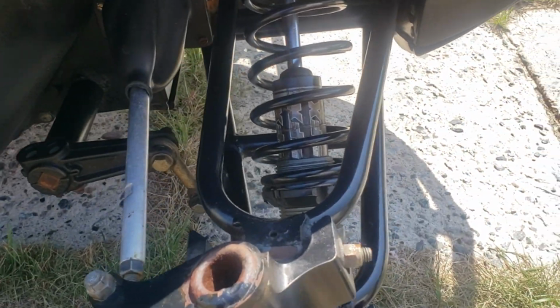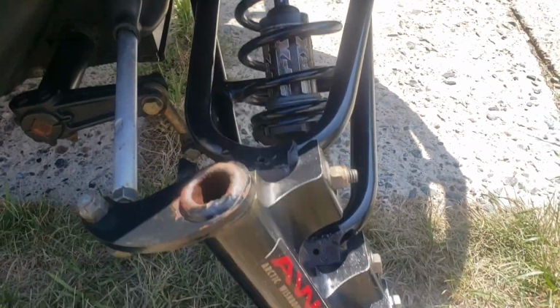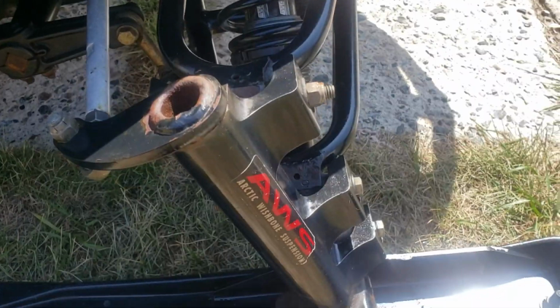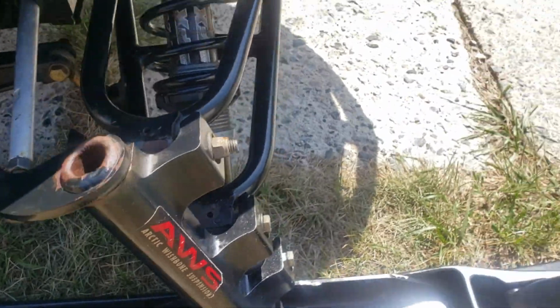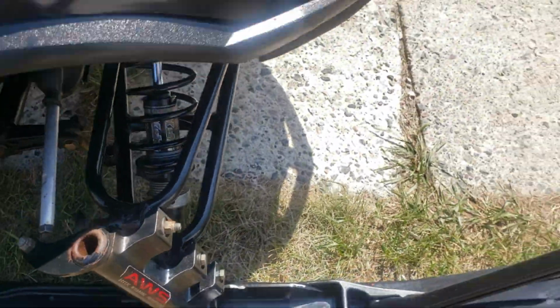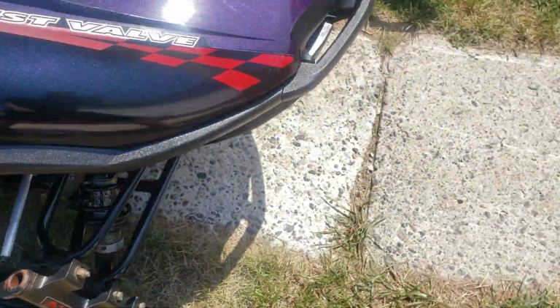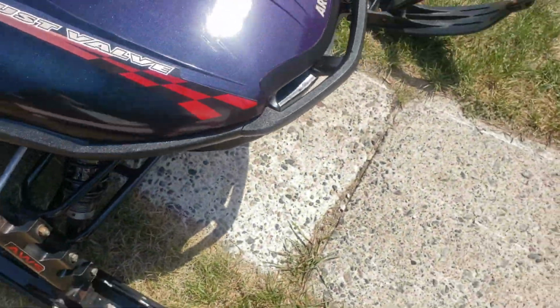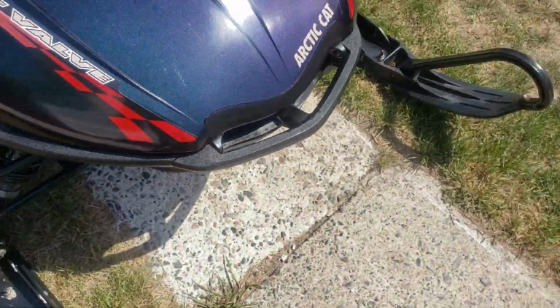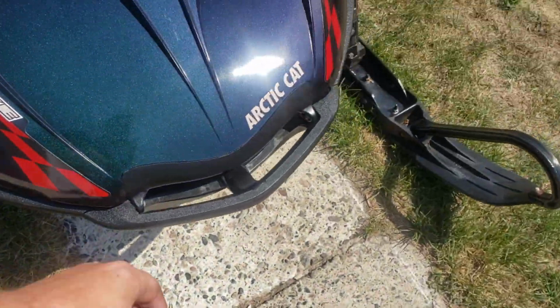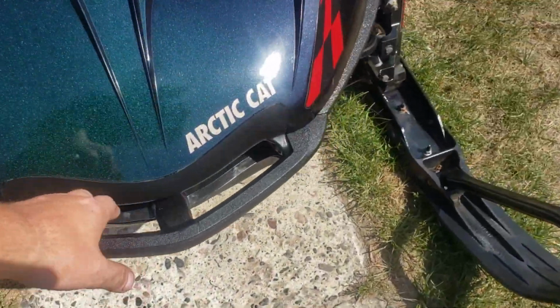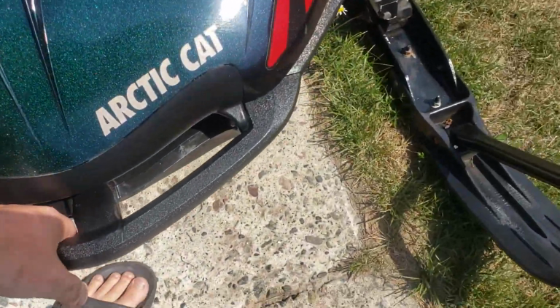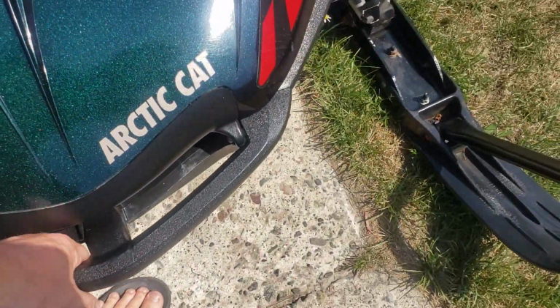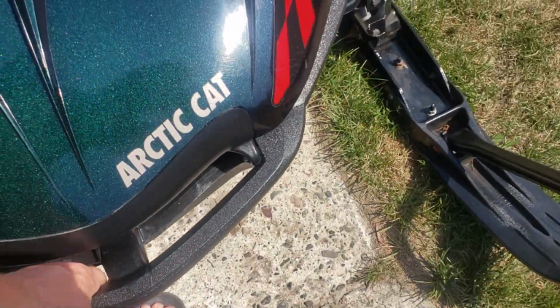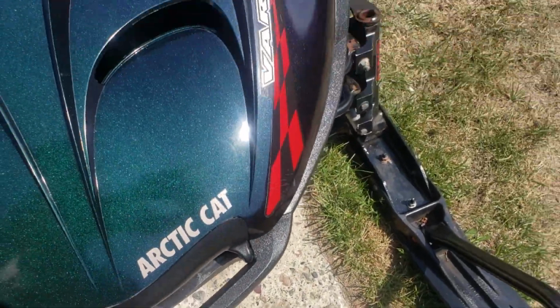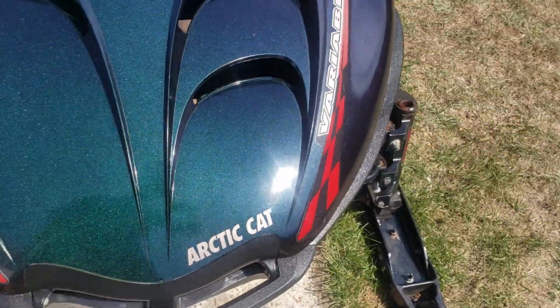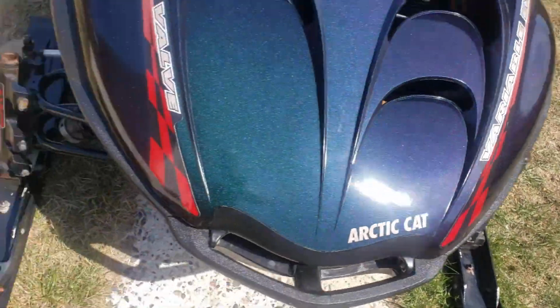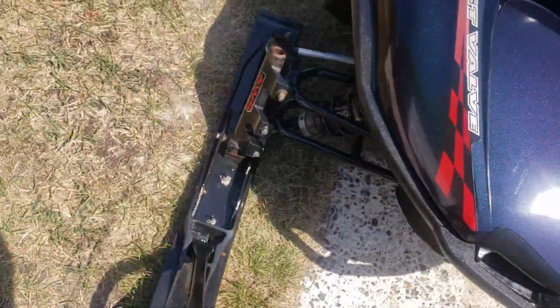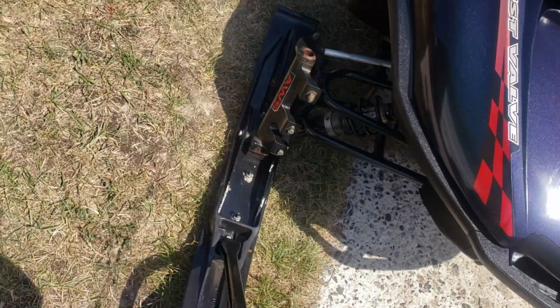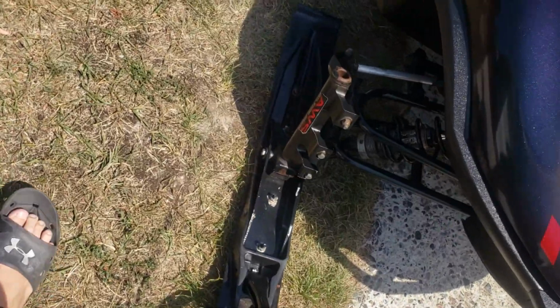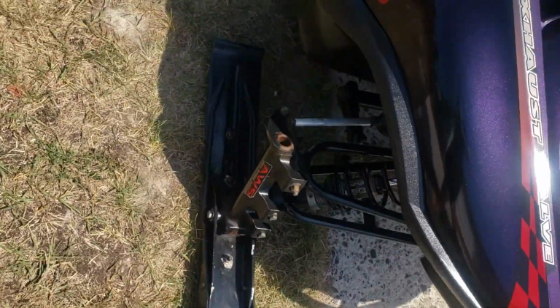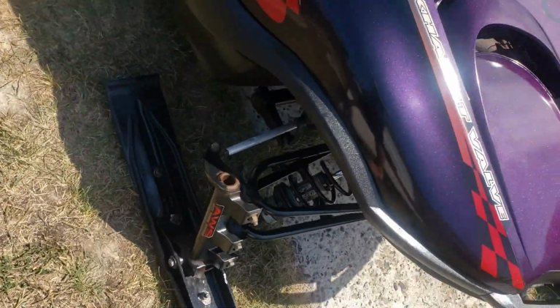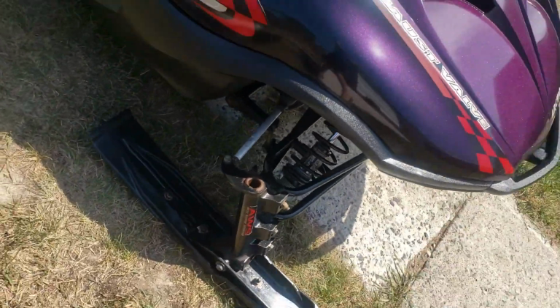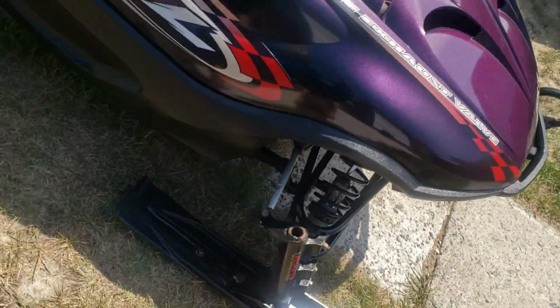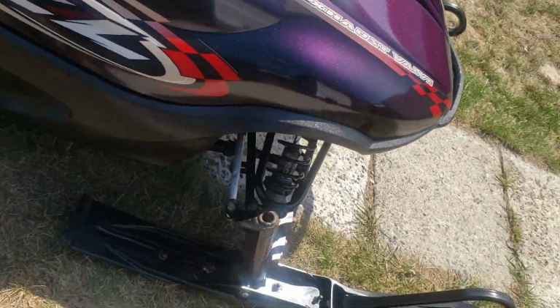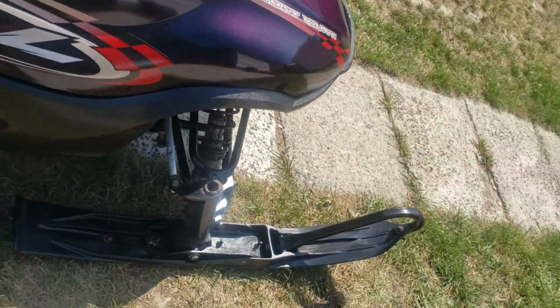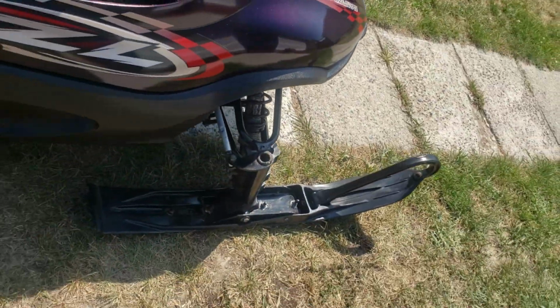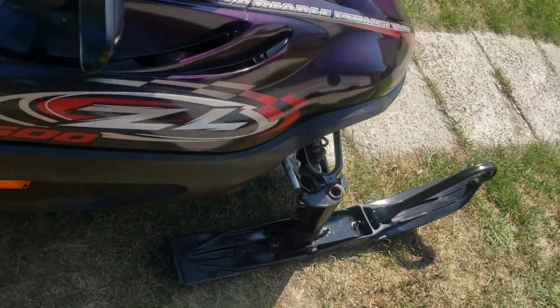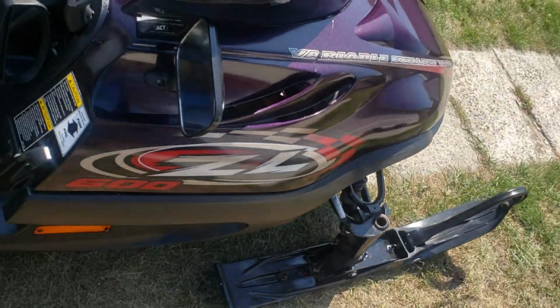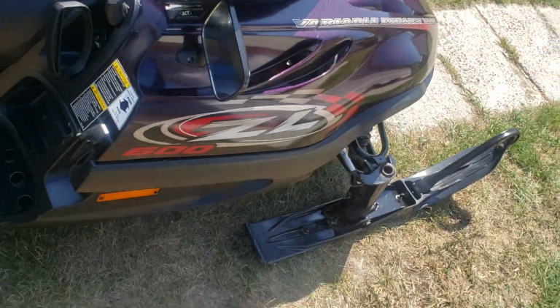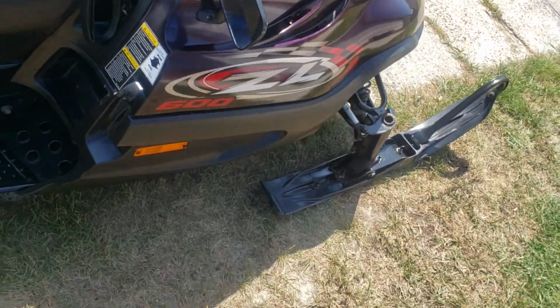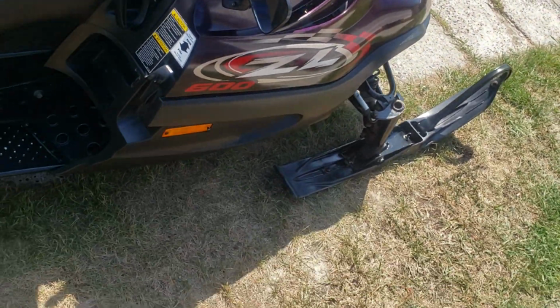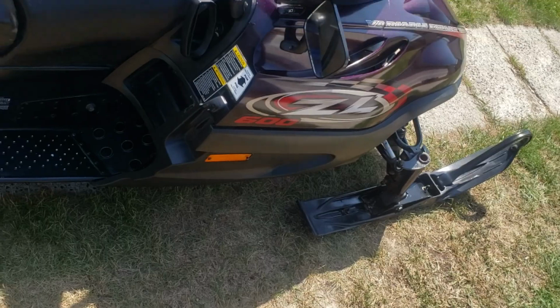Those Ride Effects shocks — there's very little sag. I'll clean up the paint on those spindles and A-arms.